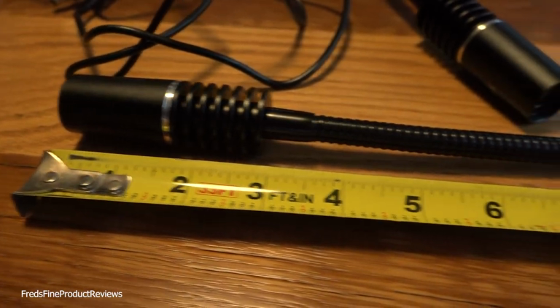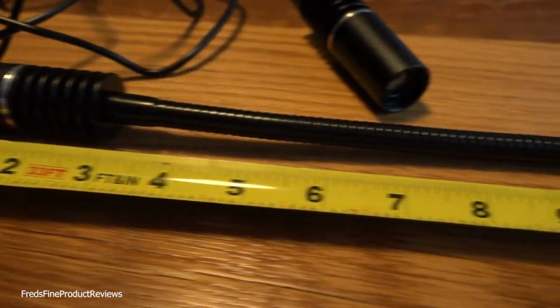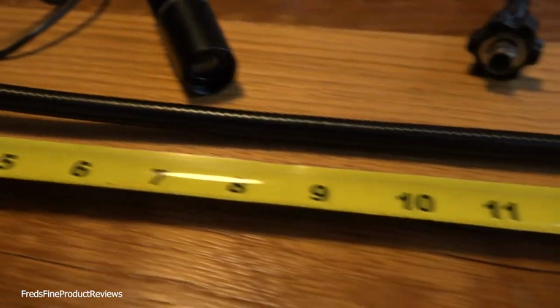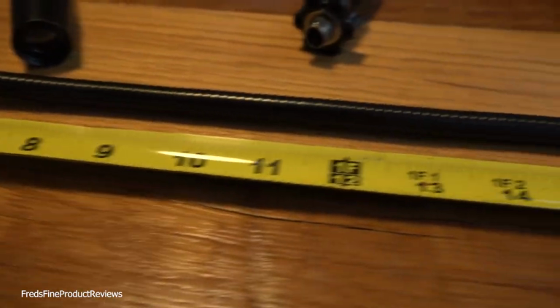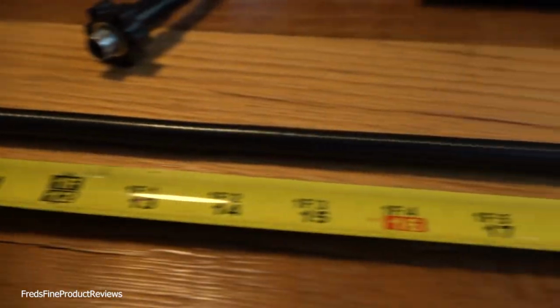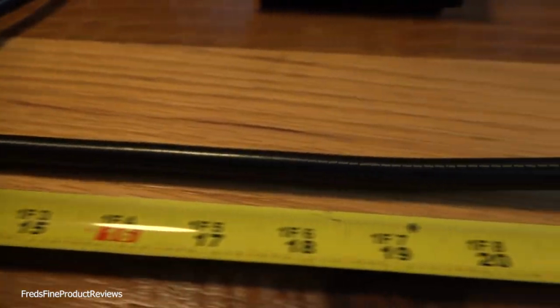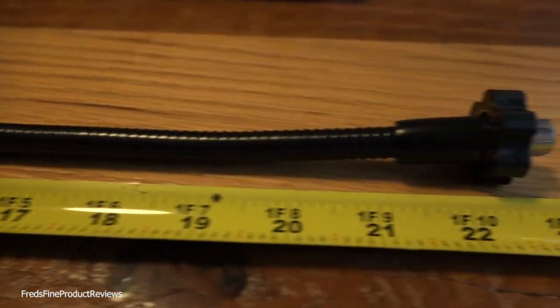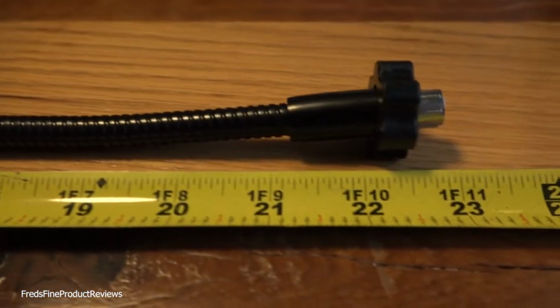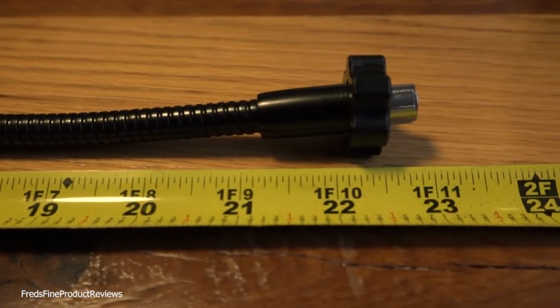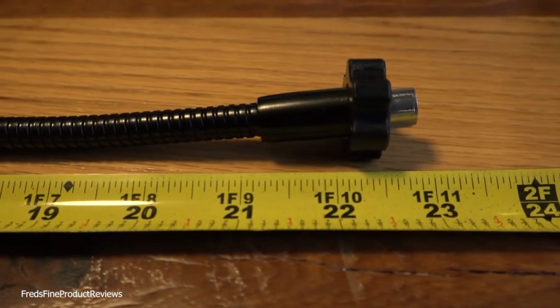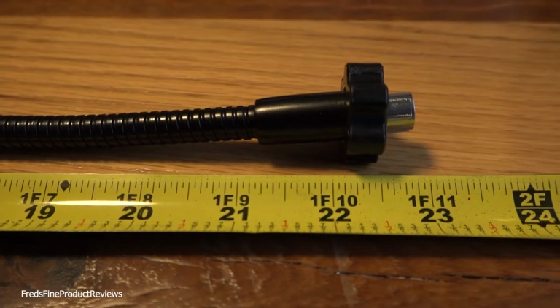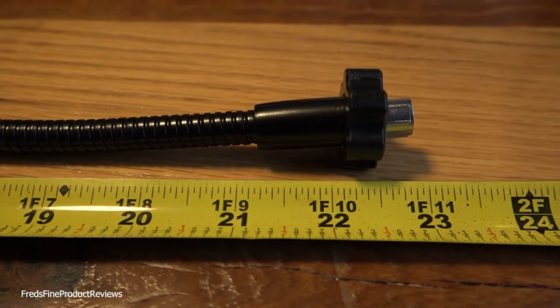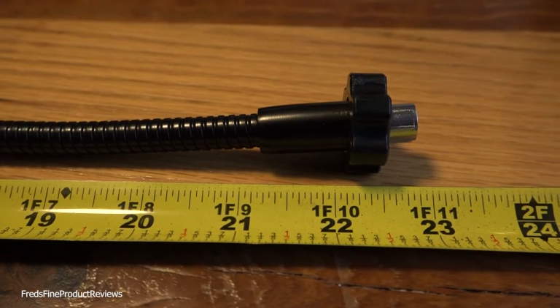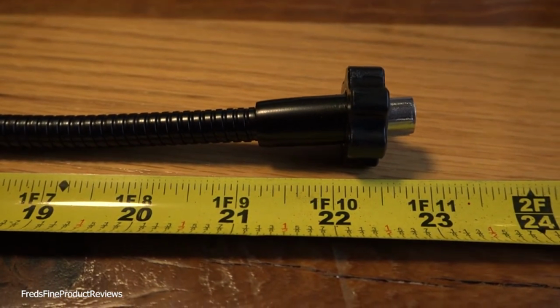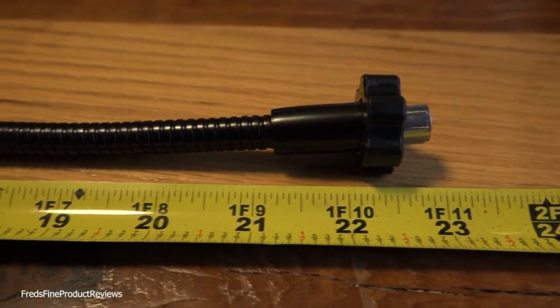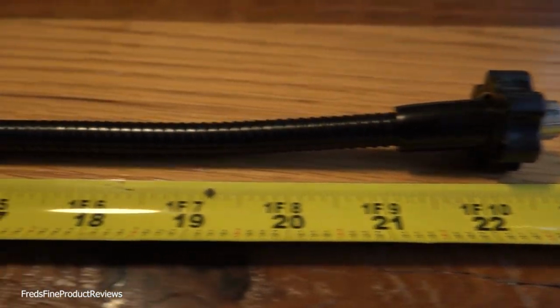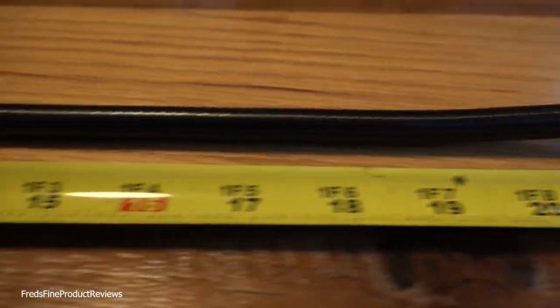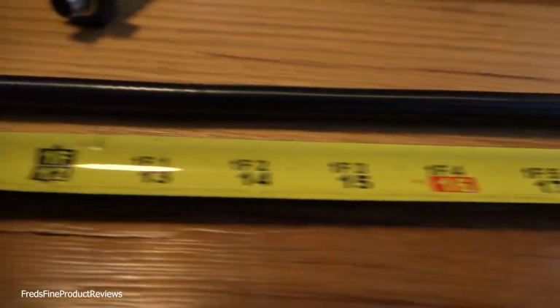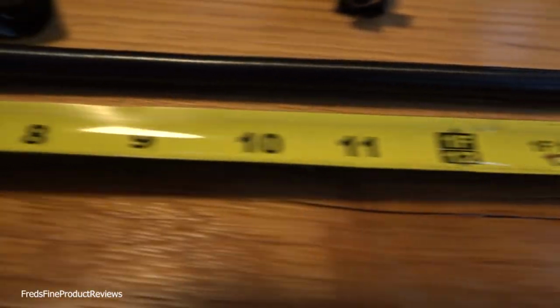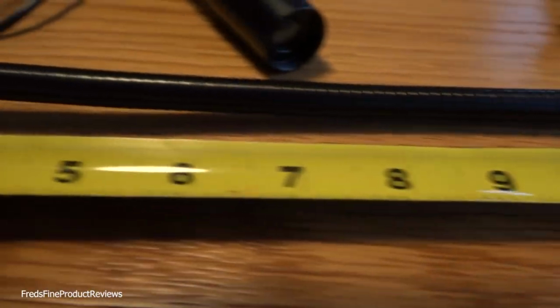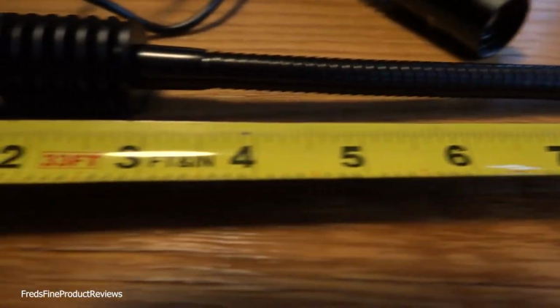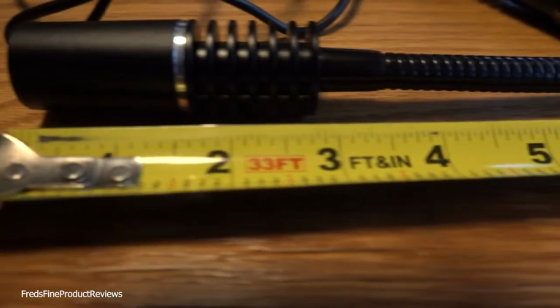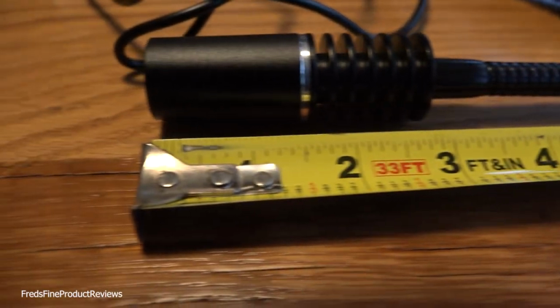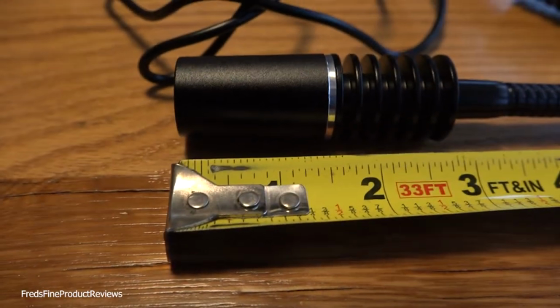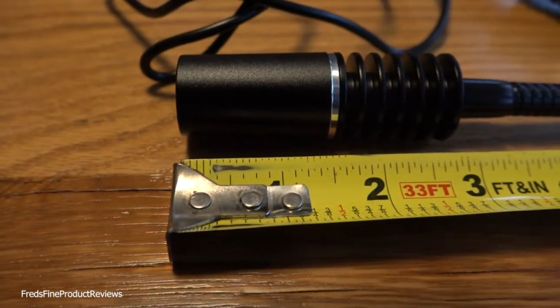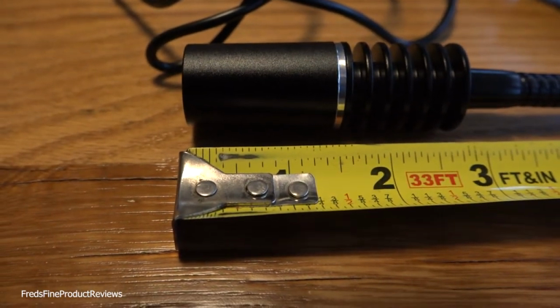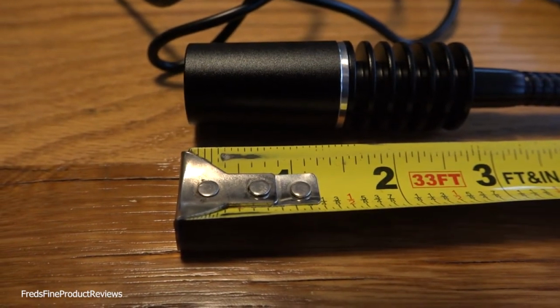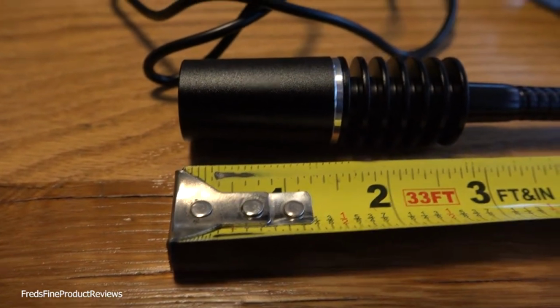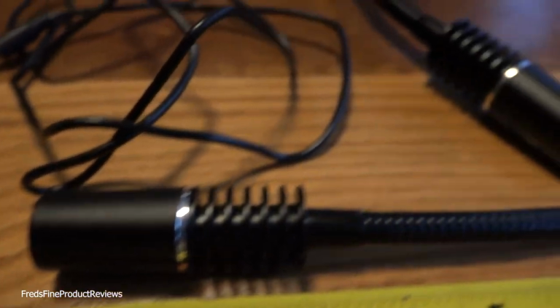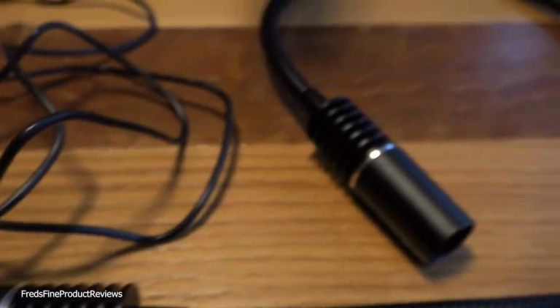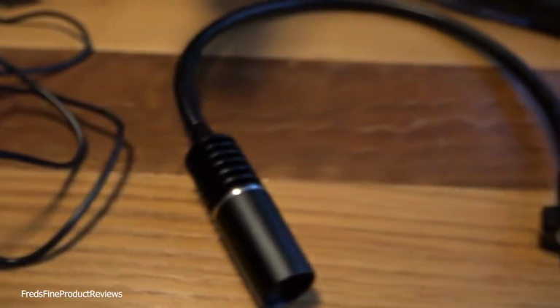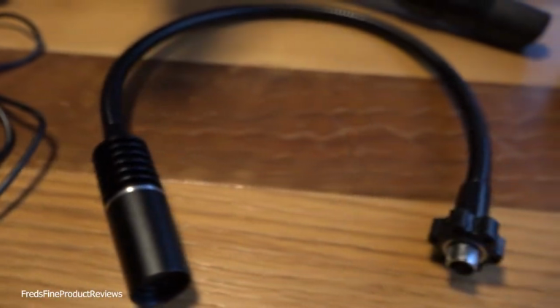How long is a gooseneck laid out straight? It's 23 inches complete, 22 inches to the threaded area, and 21 inches for the adjustable or bendable part. You can bend them around and they hold their position pretty well in any direction.